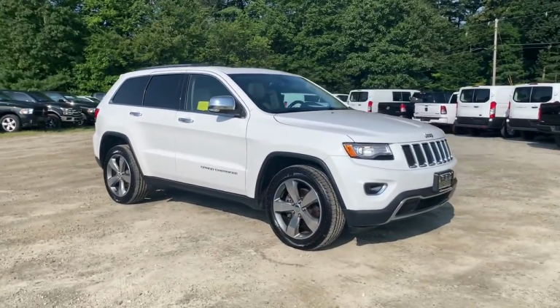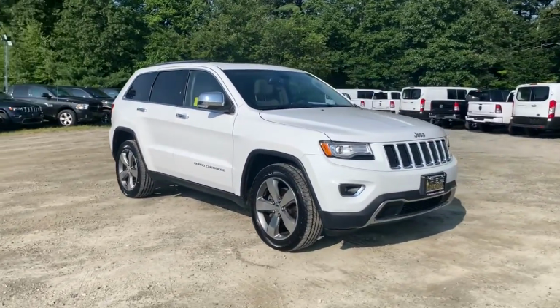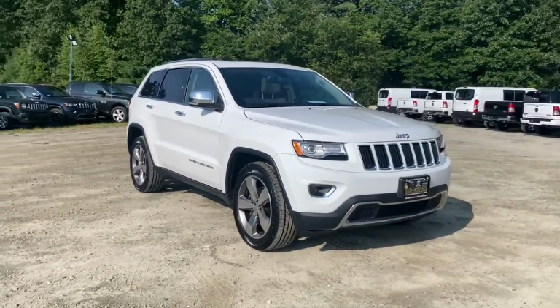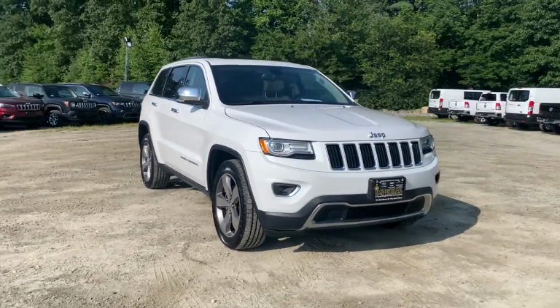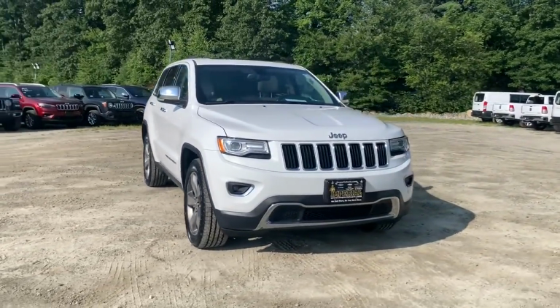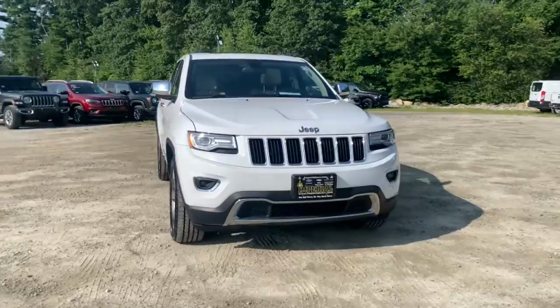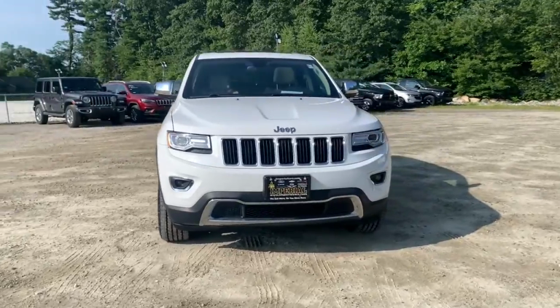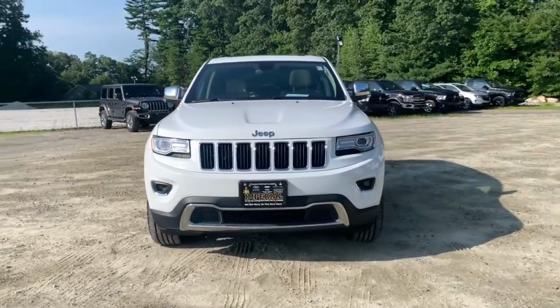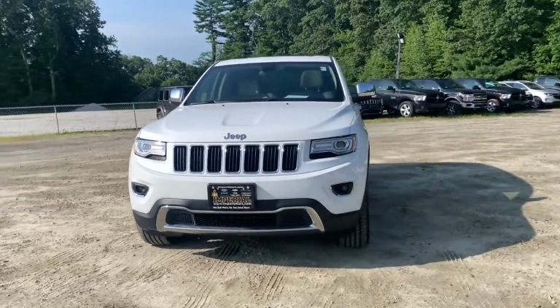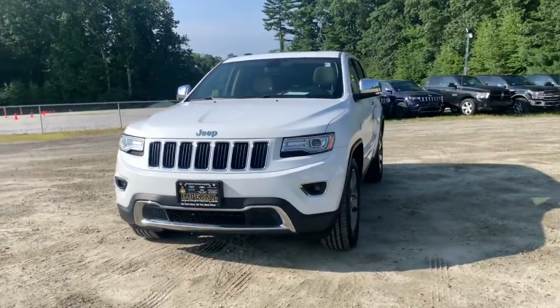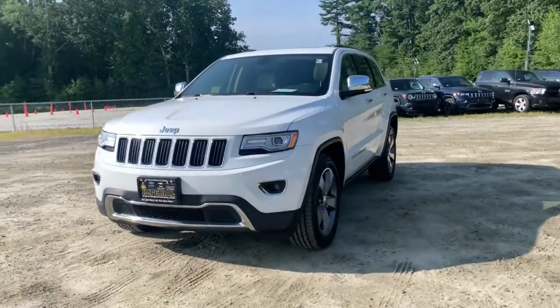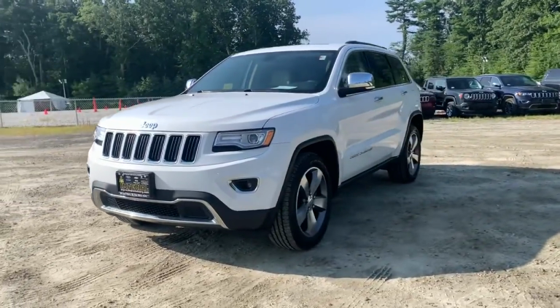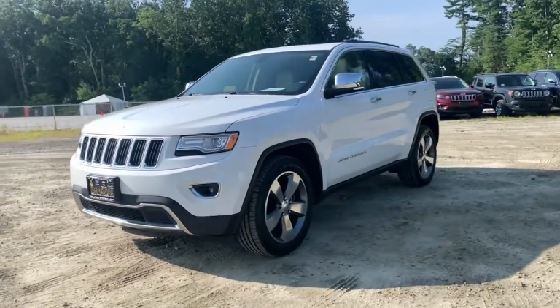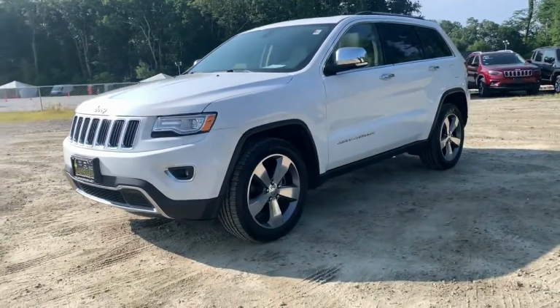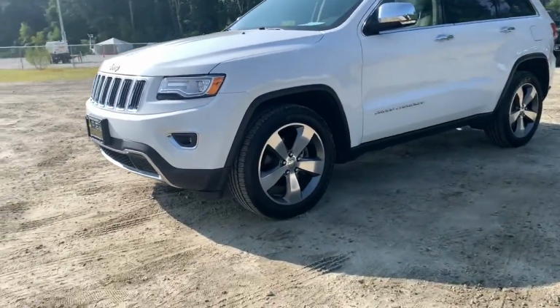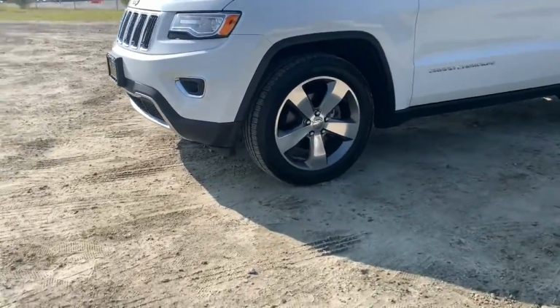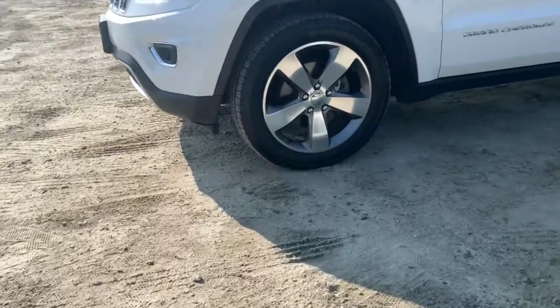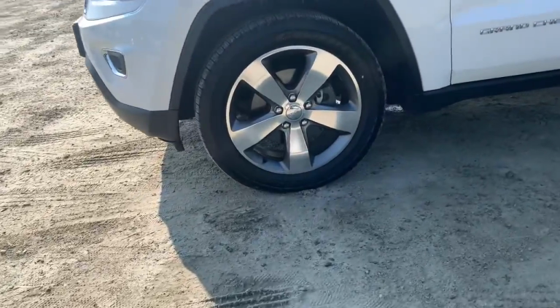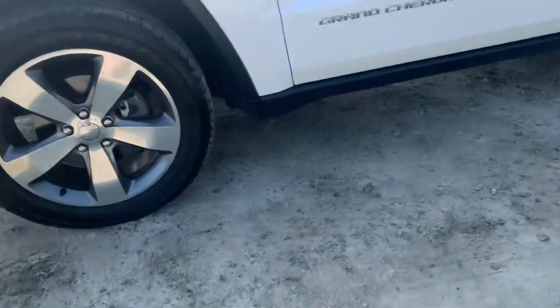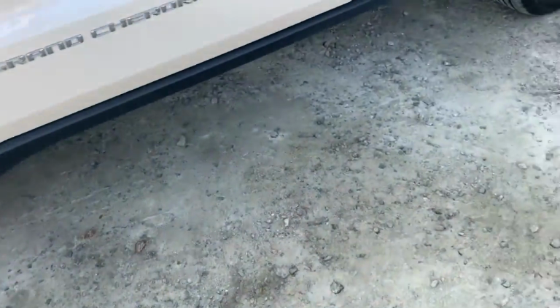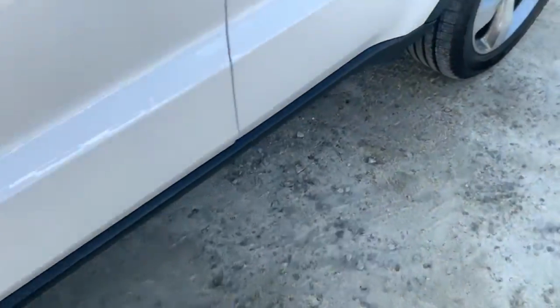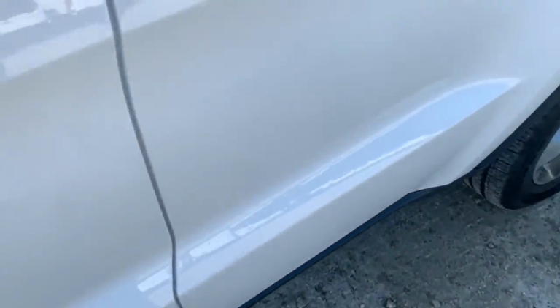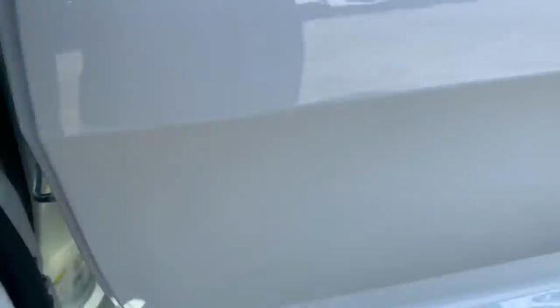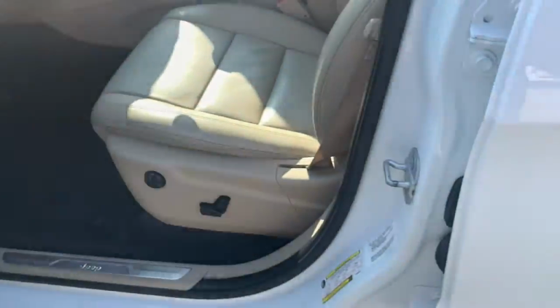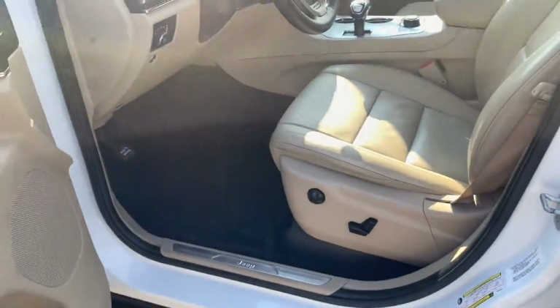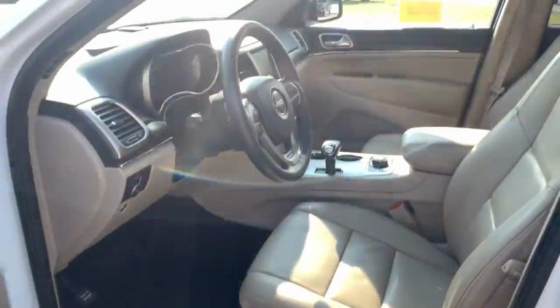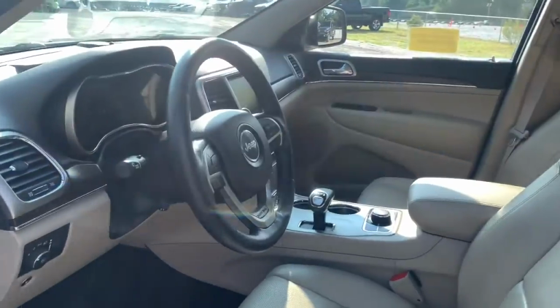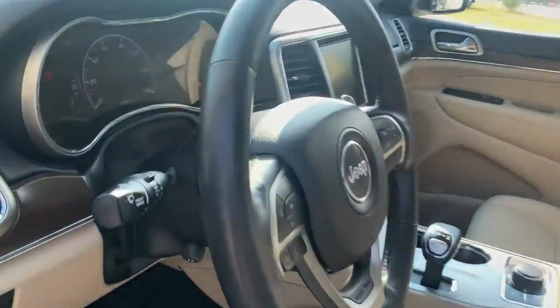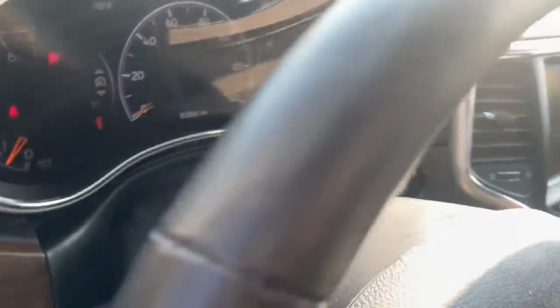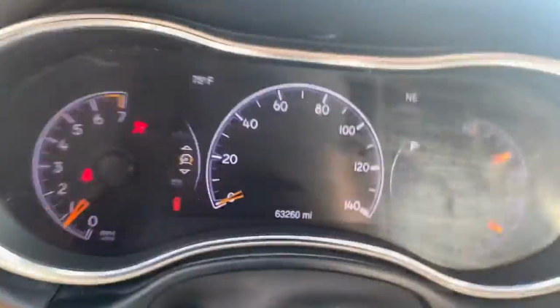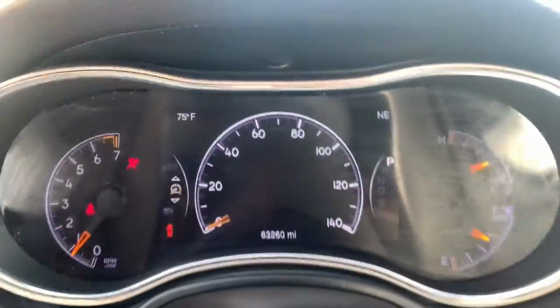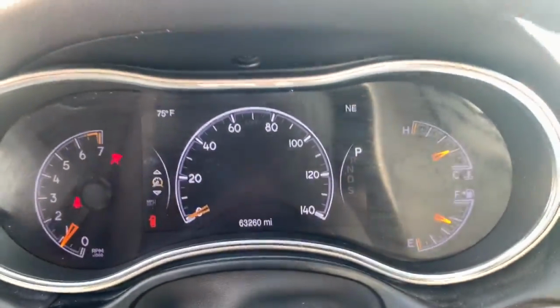These are just some of the great options this vehicle comes with: navigation system, power liftgate, electronic stability control, aluminum wheels, Bluetooth, seat memory, luggage rack, trip computer, power windows, and bucket seats.